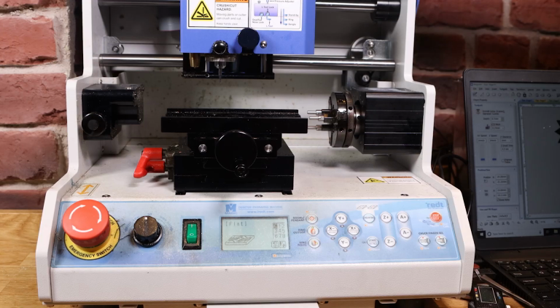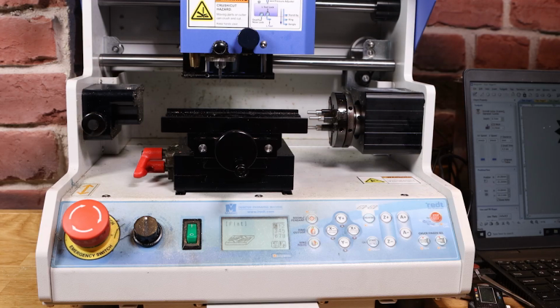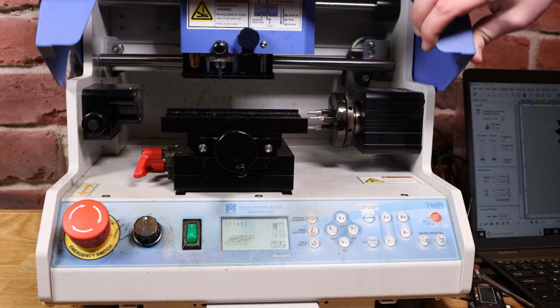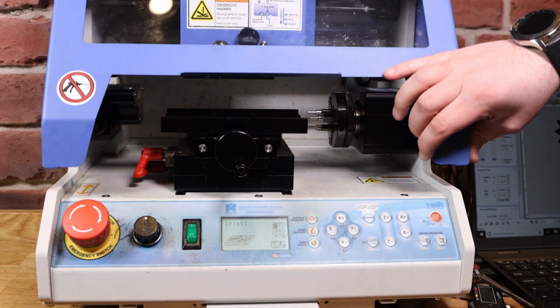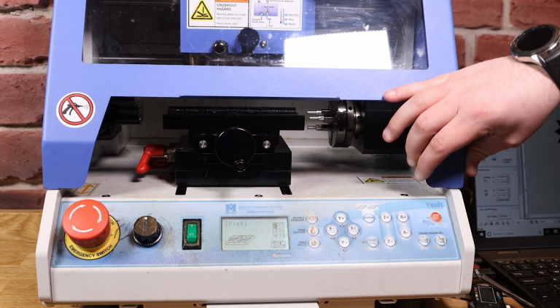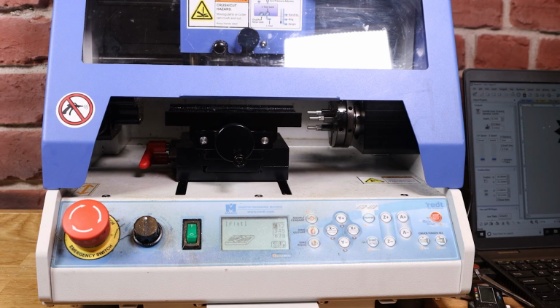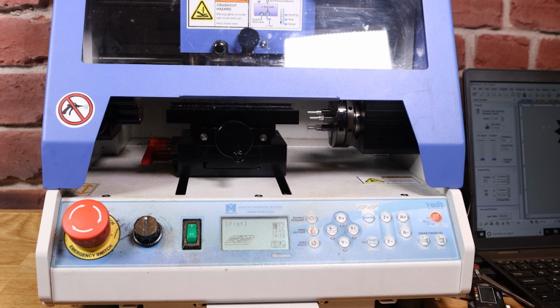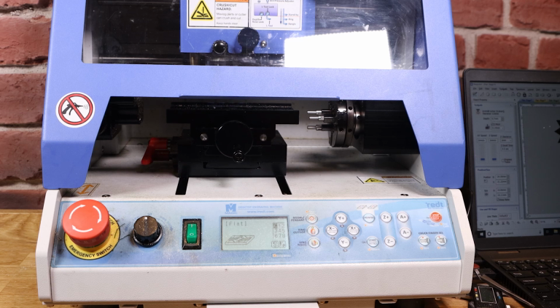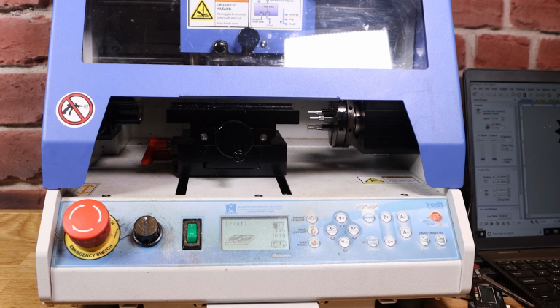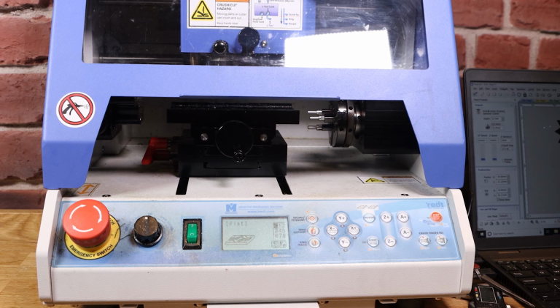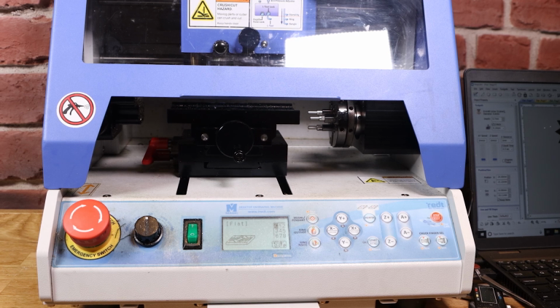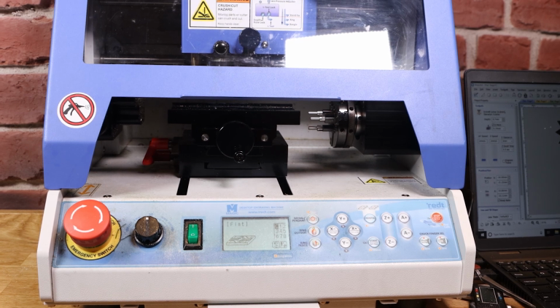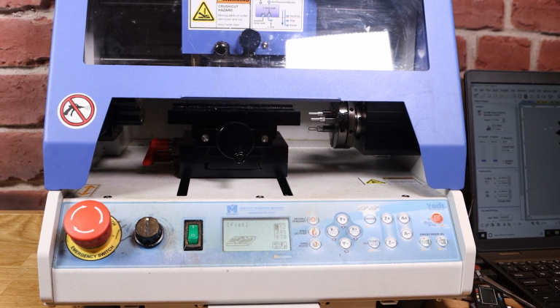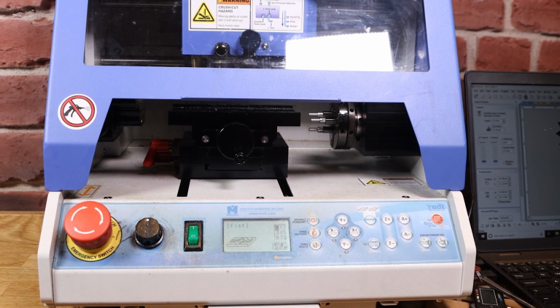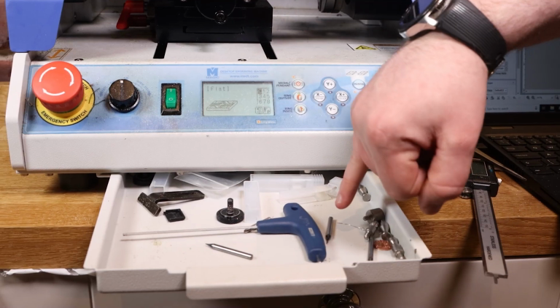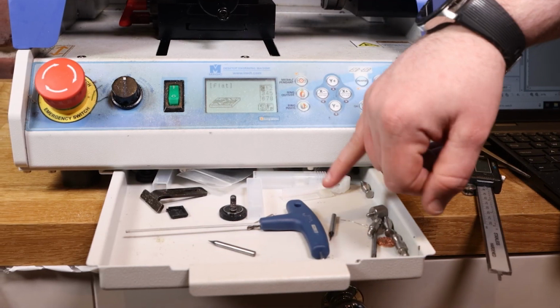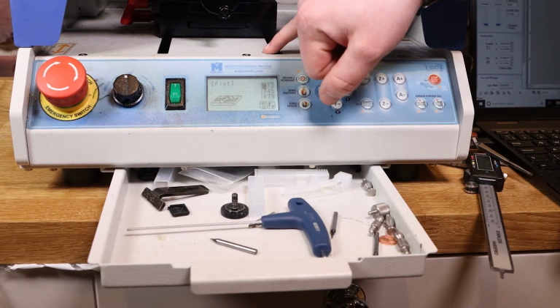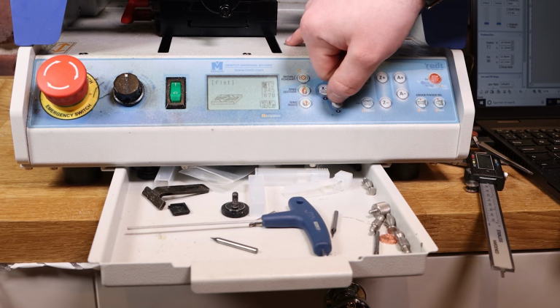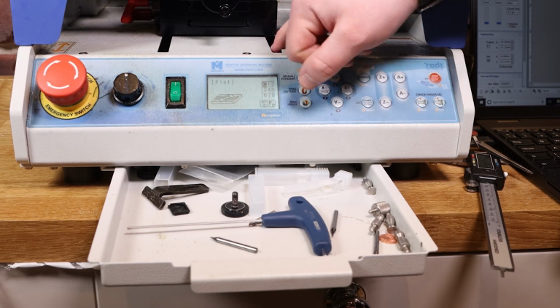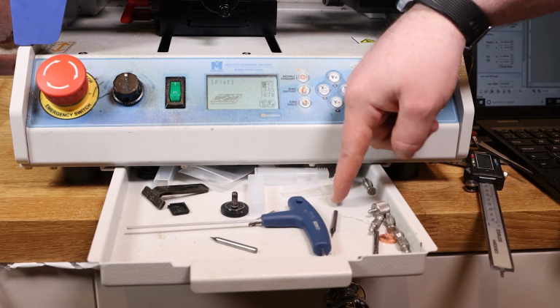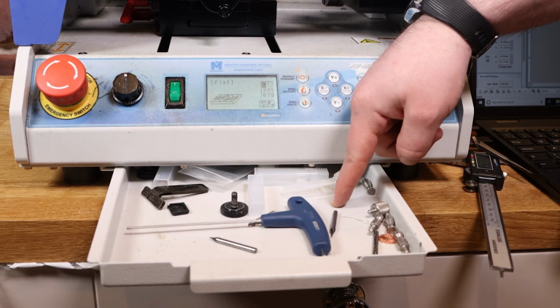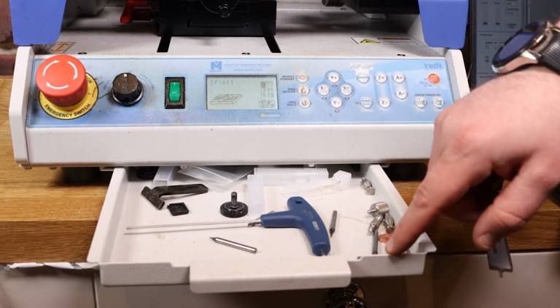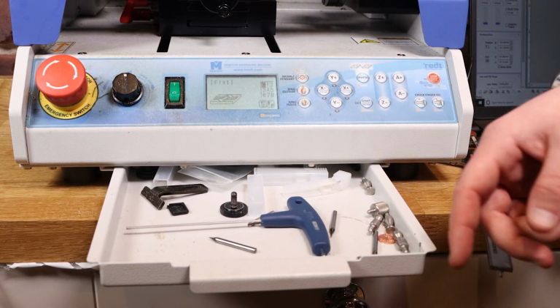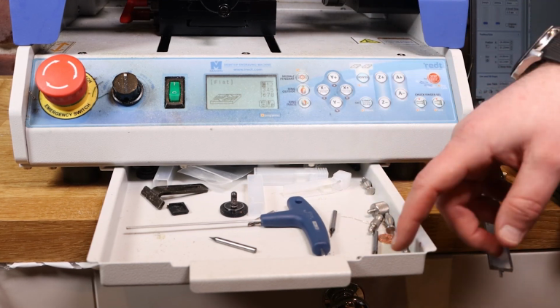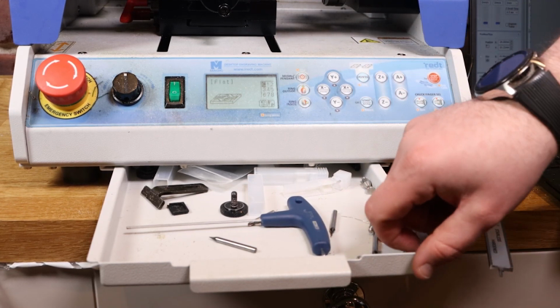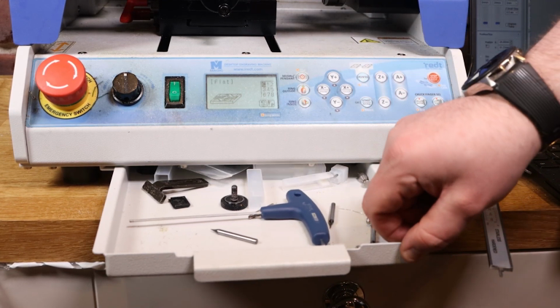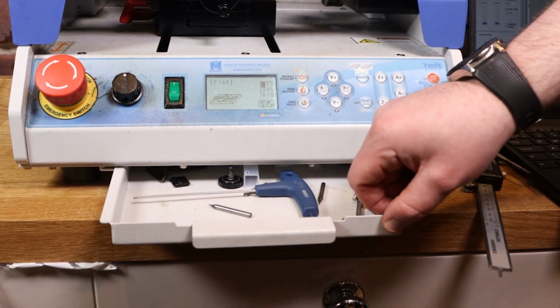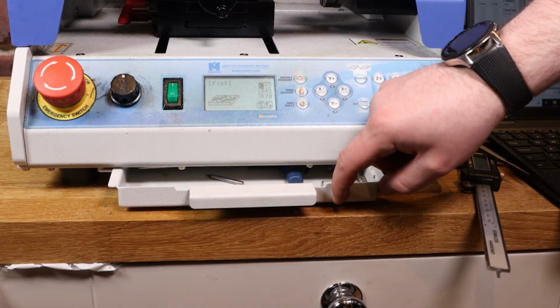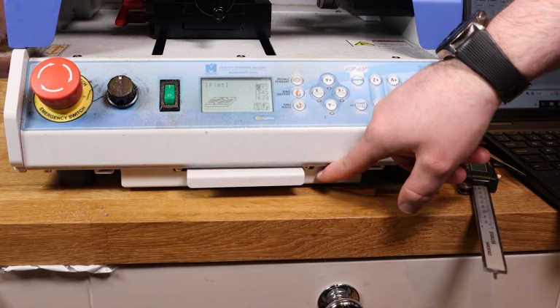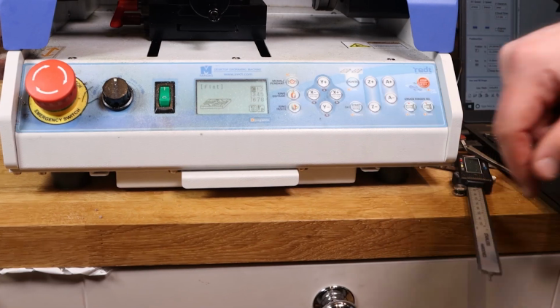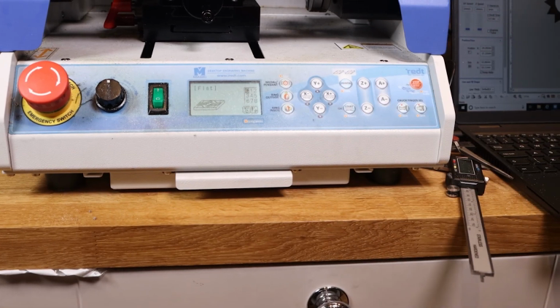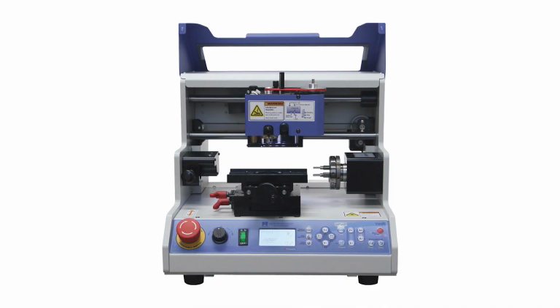When you're using the machine, ensure the lid is down — as a safety feature it won't actually work with the lid open. The tool tray is also a swarf collection tray so that debris drops straight into it, and it's also a handy place to keep everything.